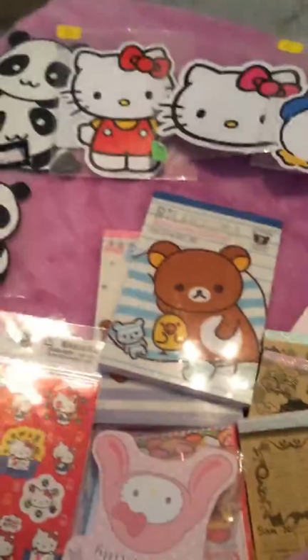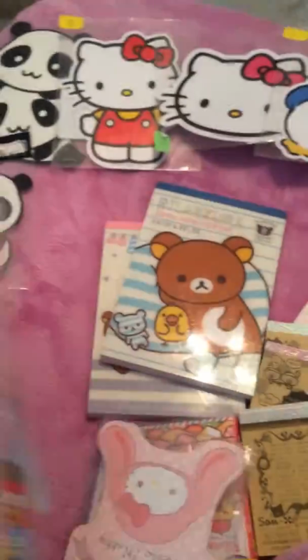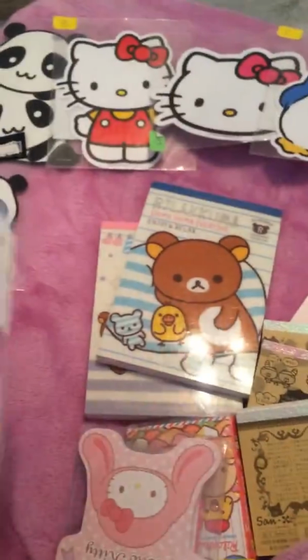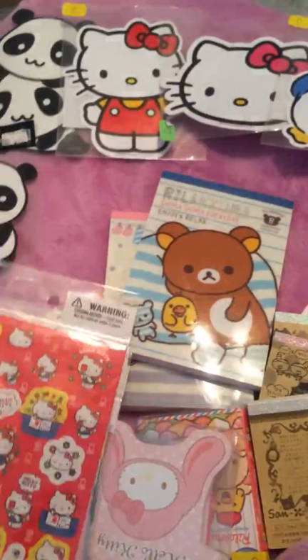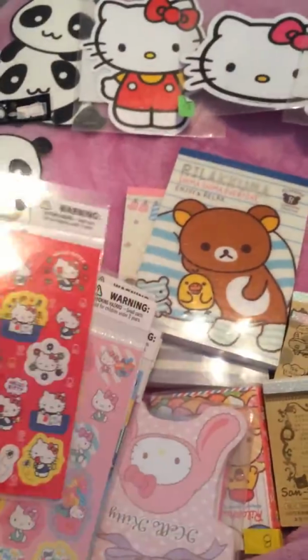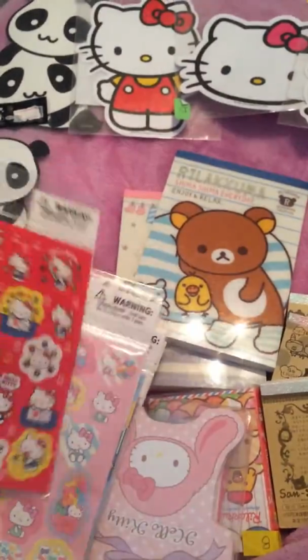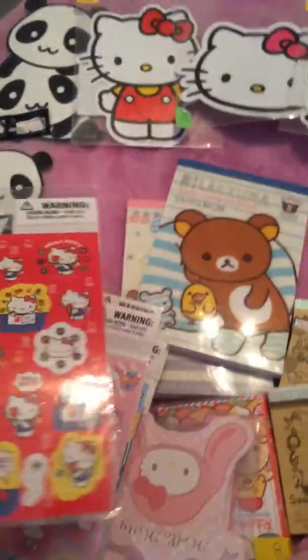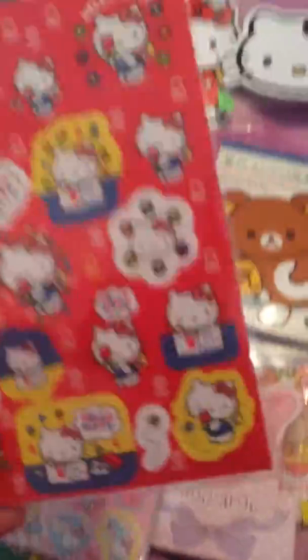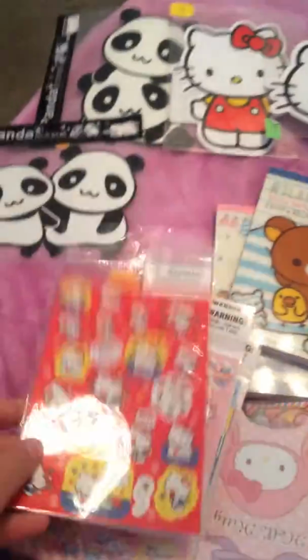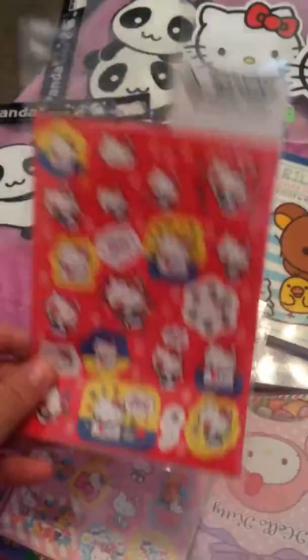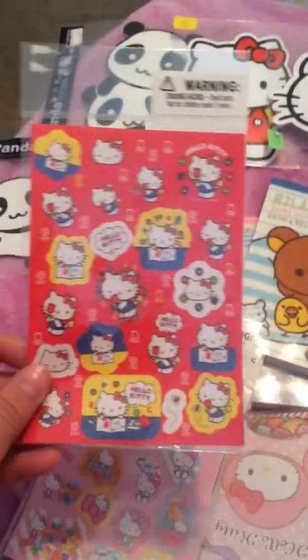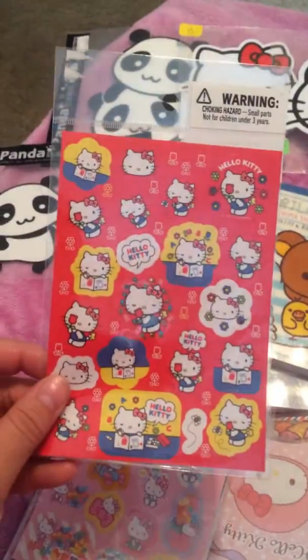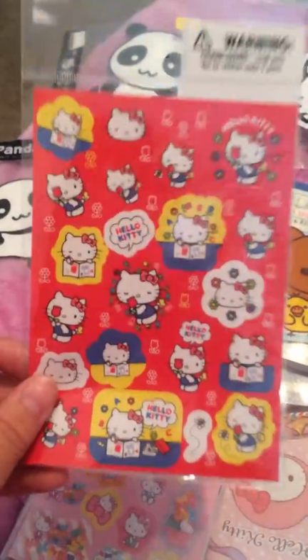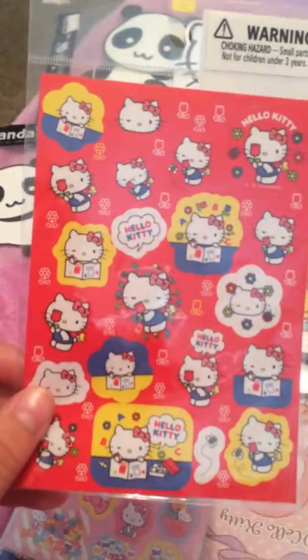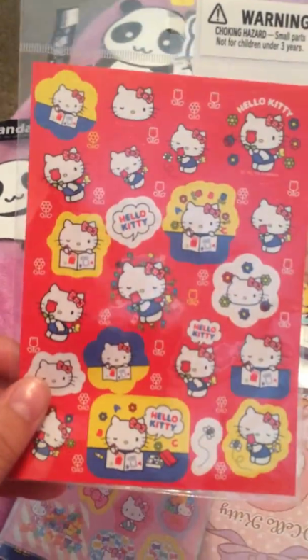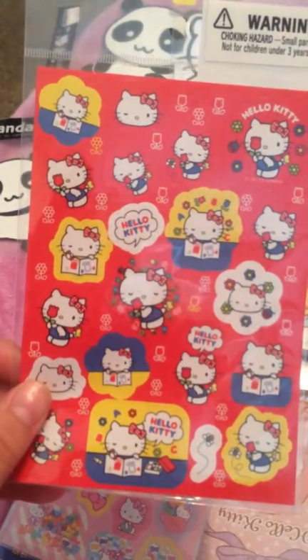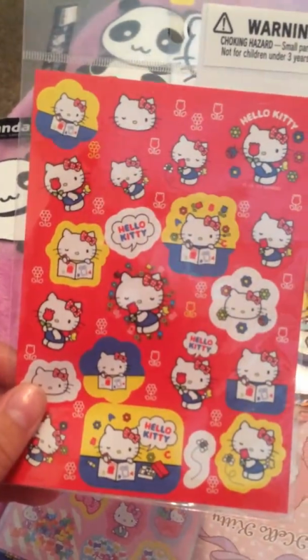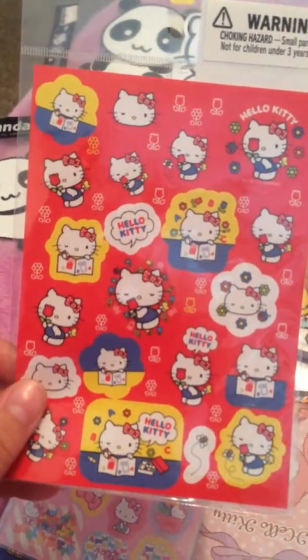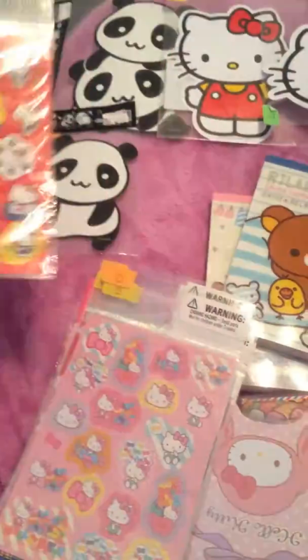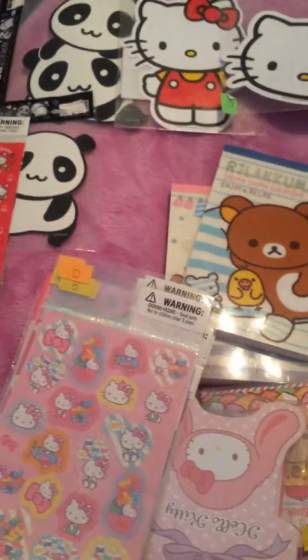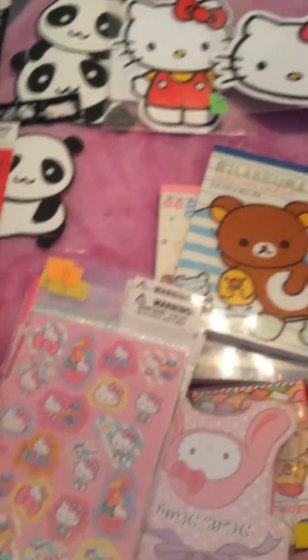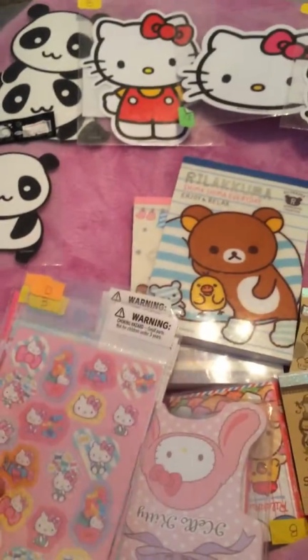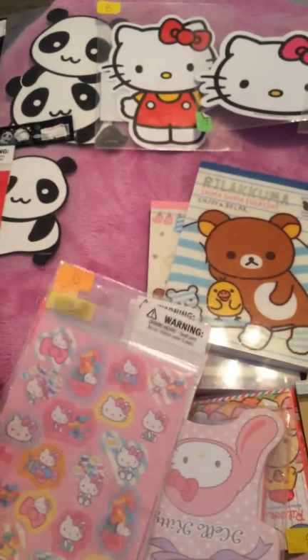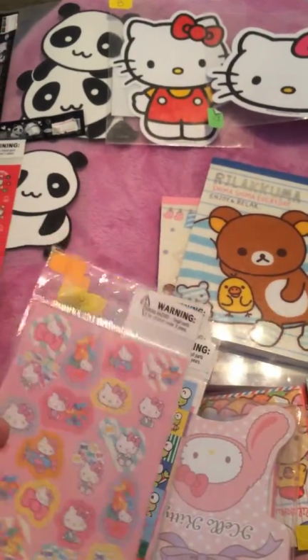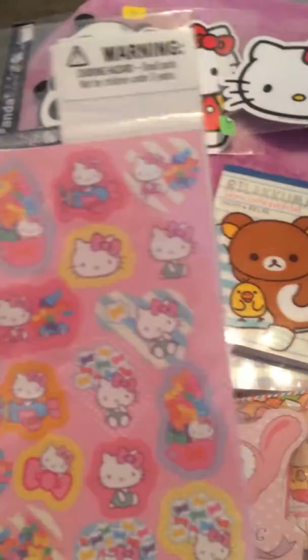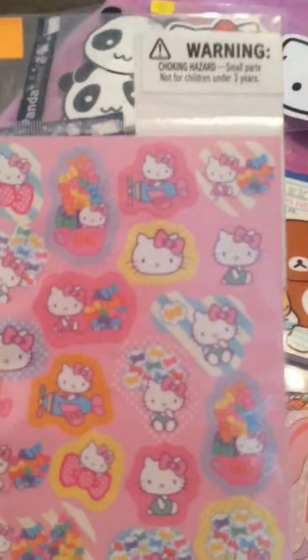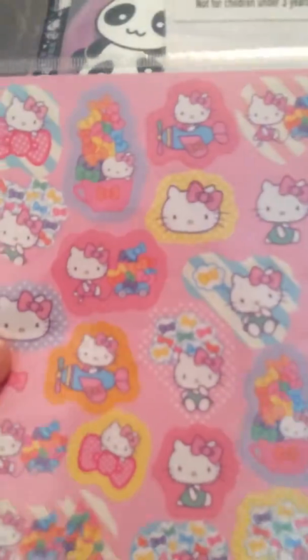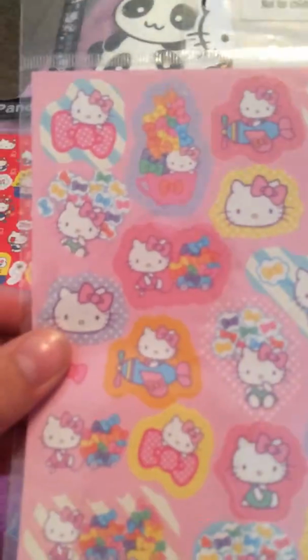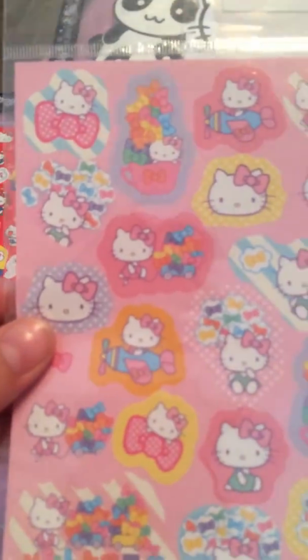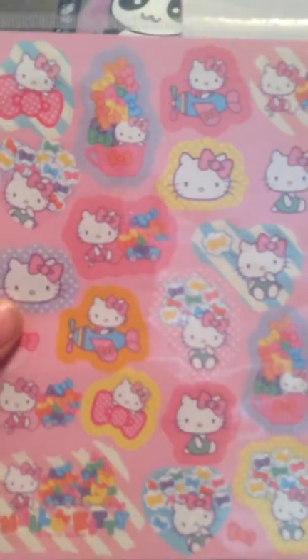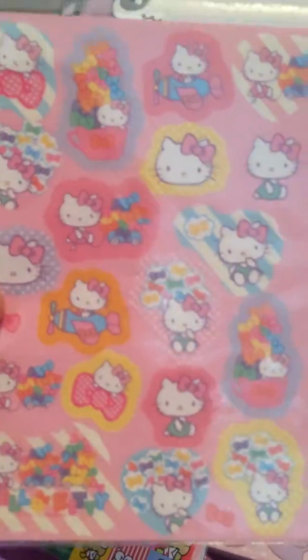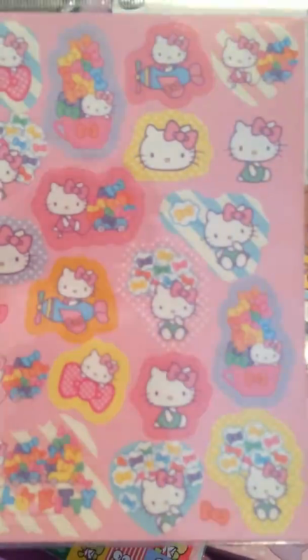I traded for a bunch of these sticker sheets. So there's this Hello Kitty one — I thought that was cute. And then this Hello Kitty one, and I love this one because I love all the little pastel bows.